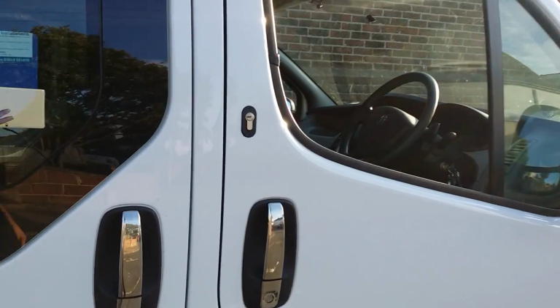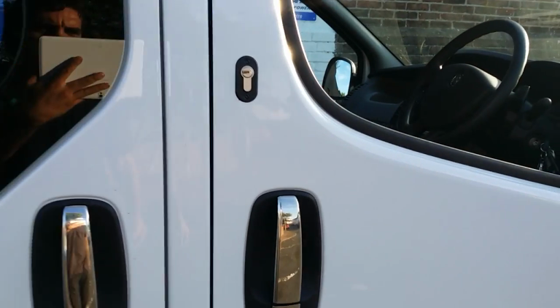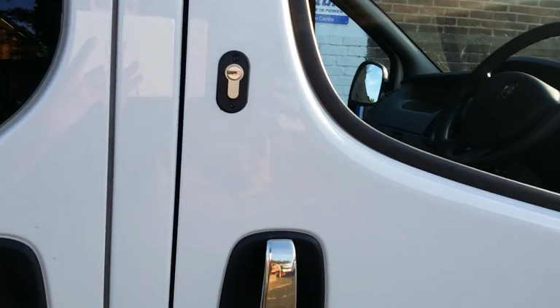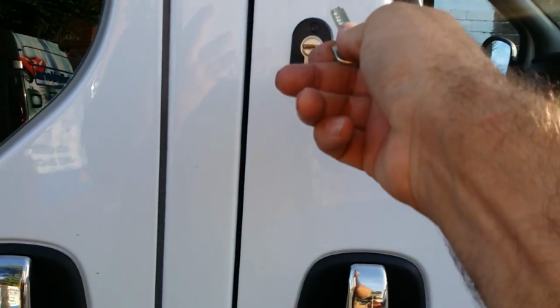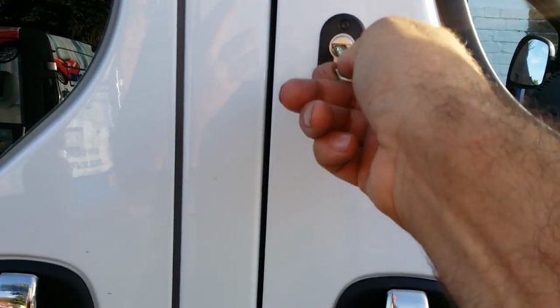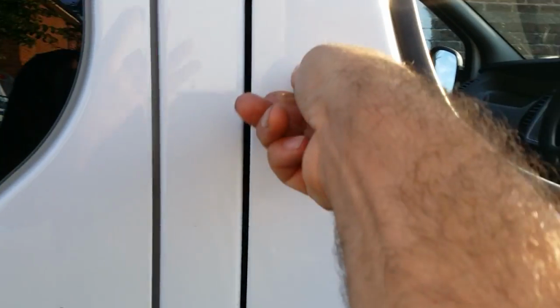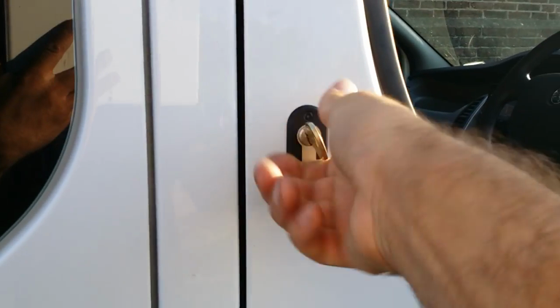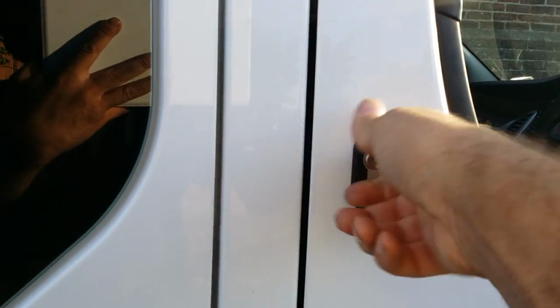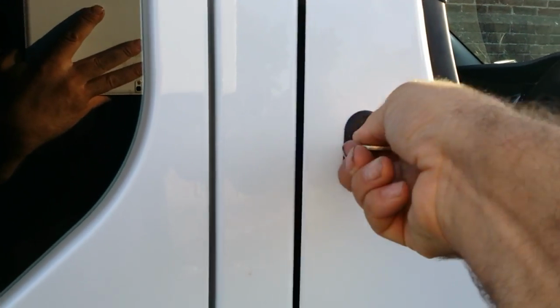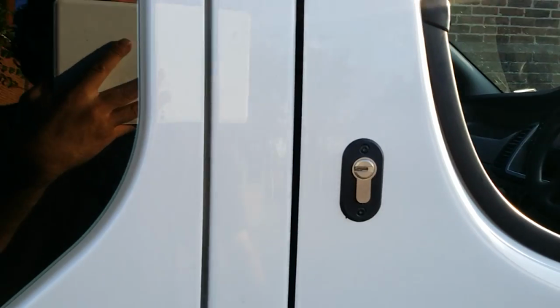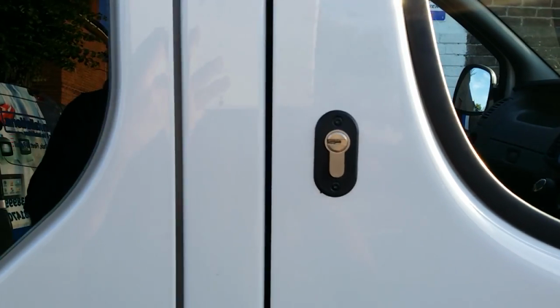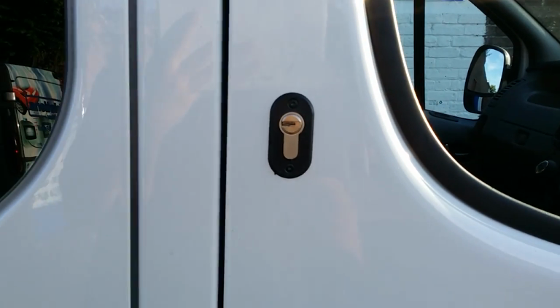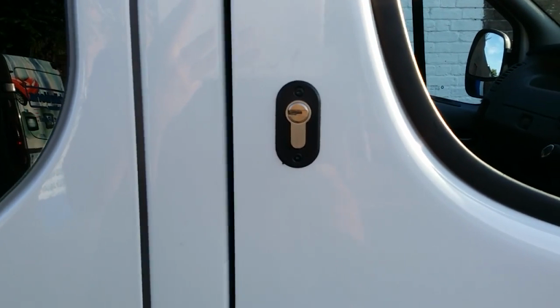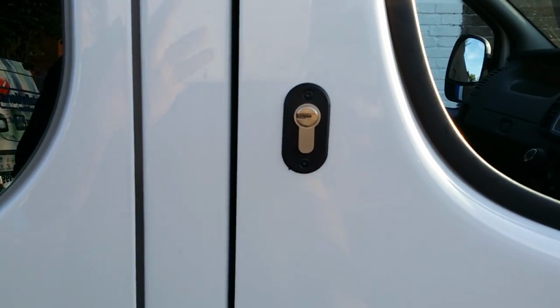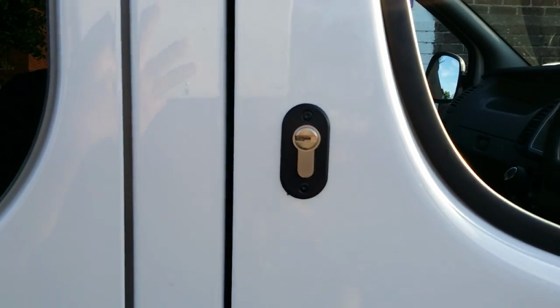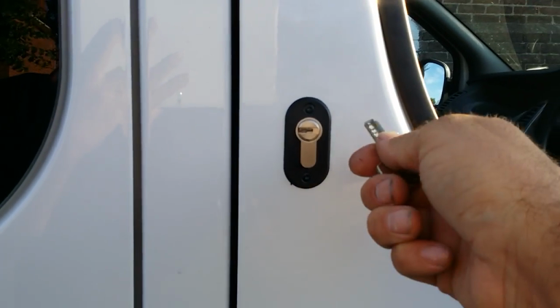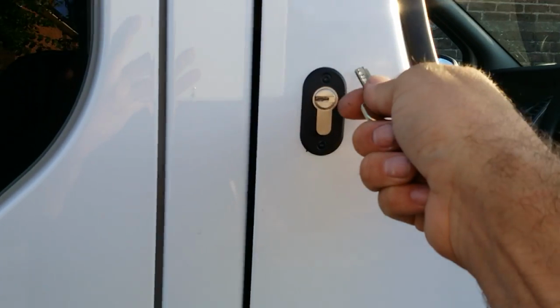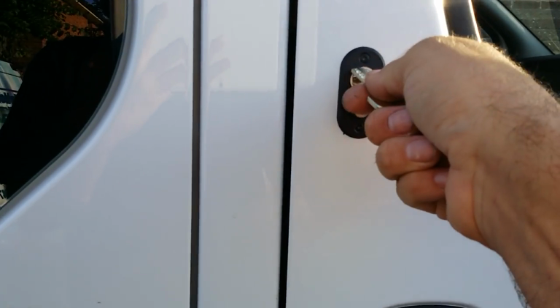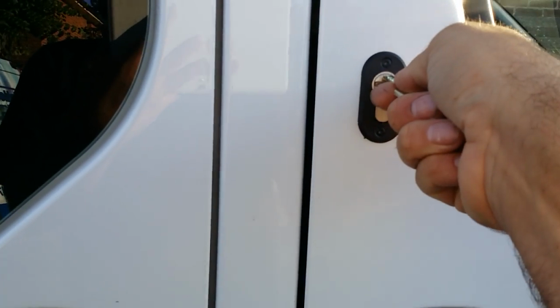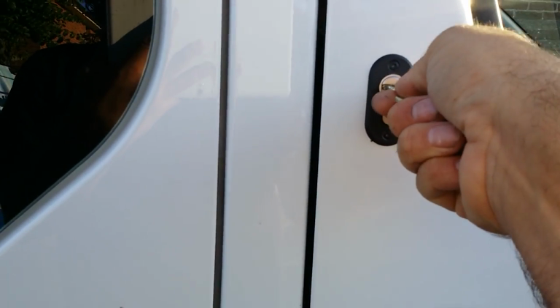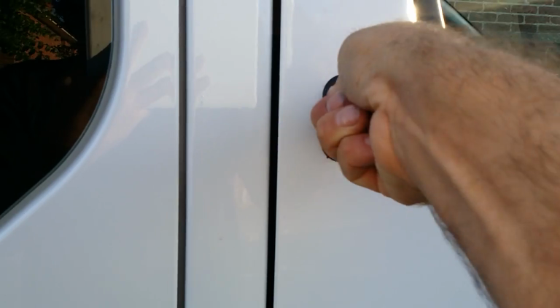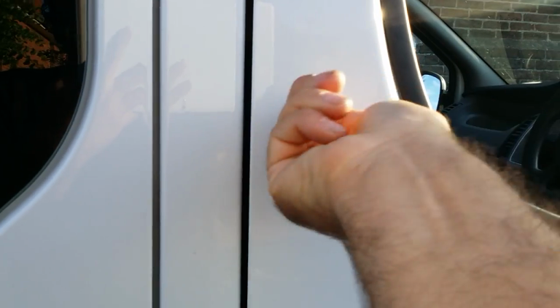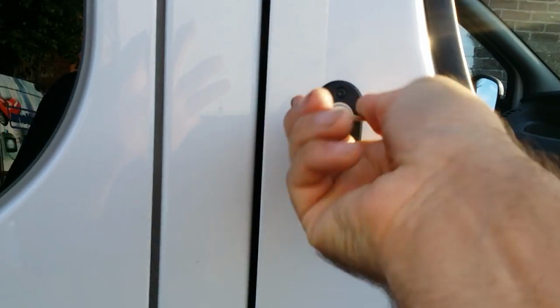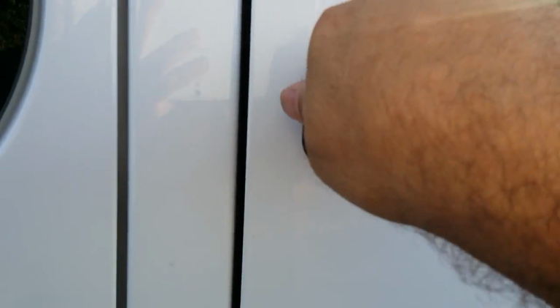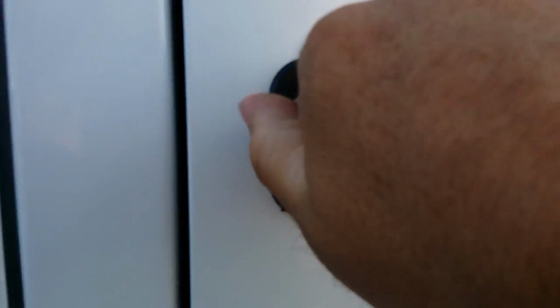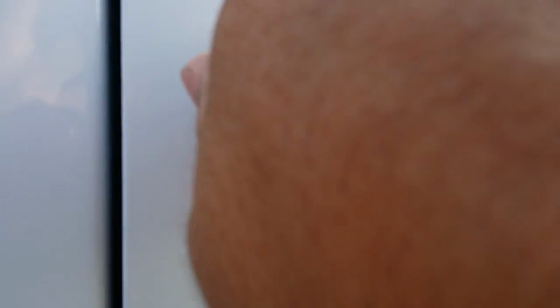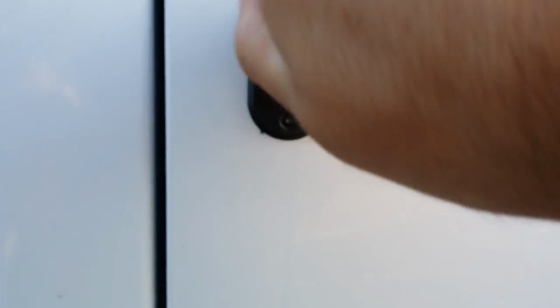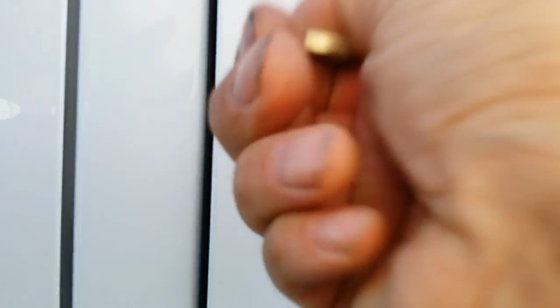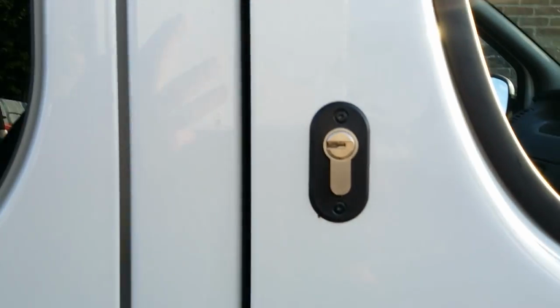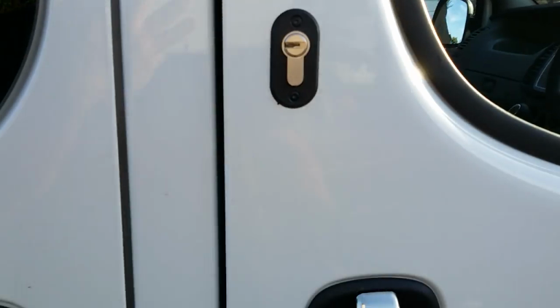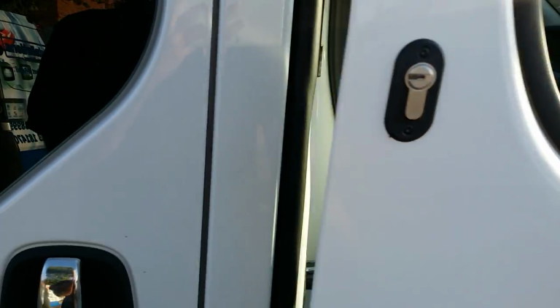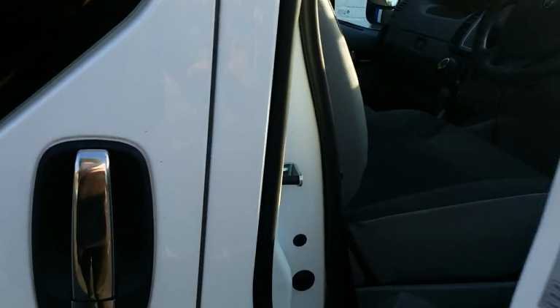We fitted deadlocks — these deadlocks are fitted to all the doors, so if someone gets past the original locks, the door just goes a few millimeters and then the deadlock holds it secure in position. Undo the deadlock and then you can open up the door as normal.